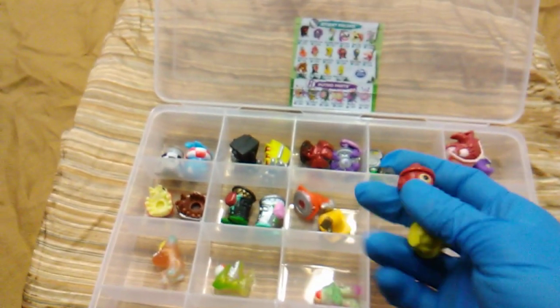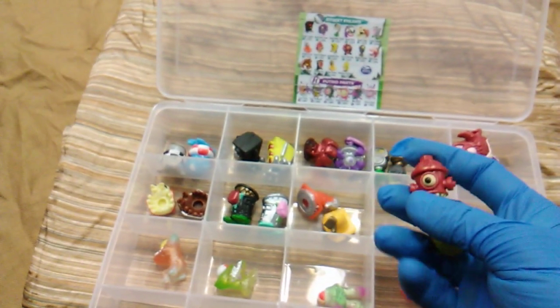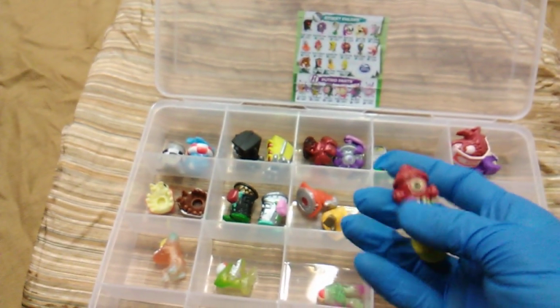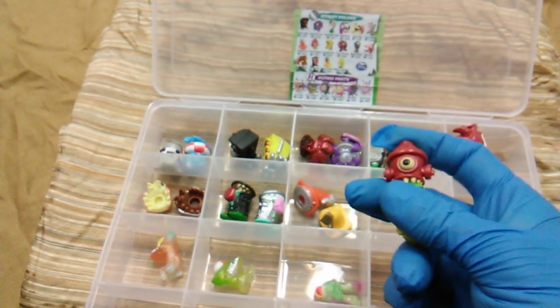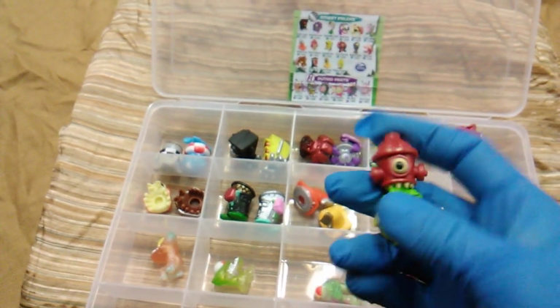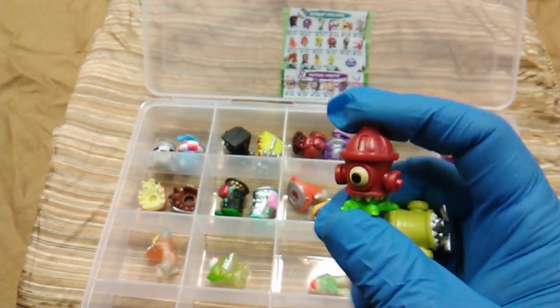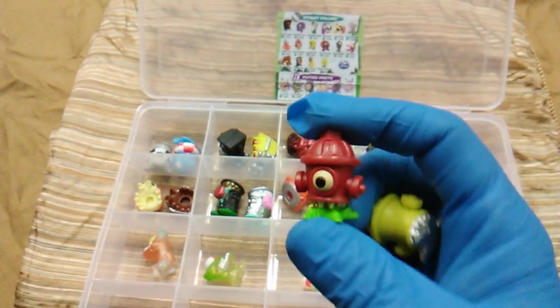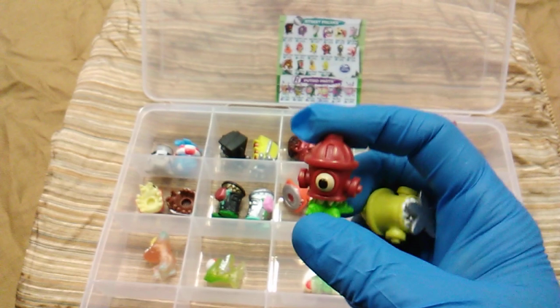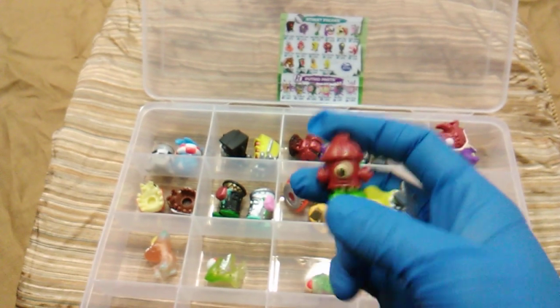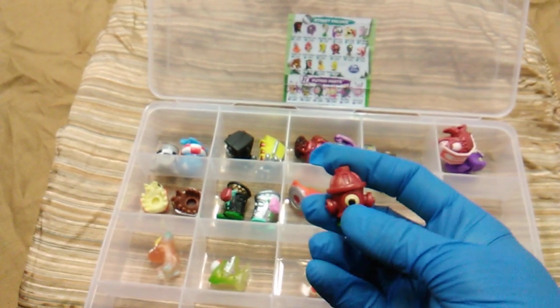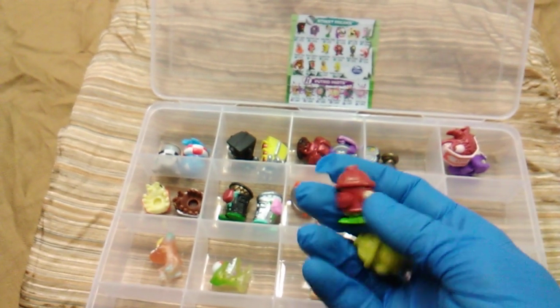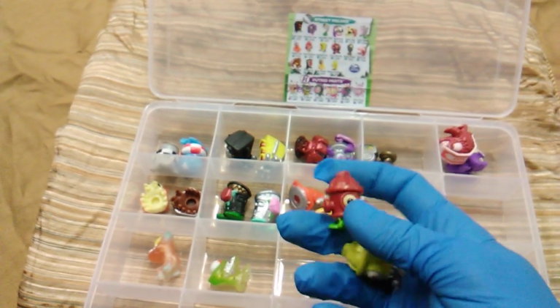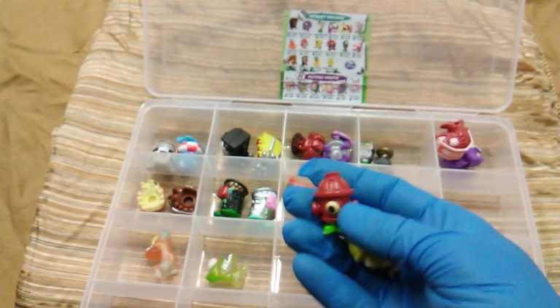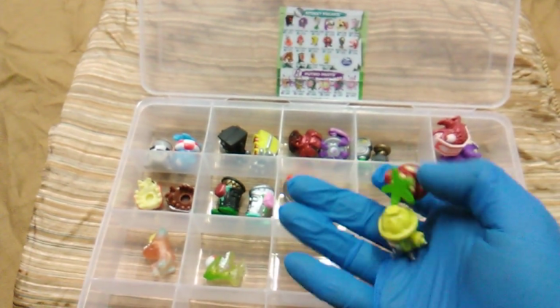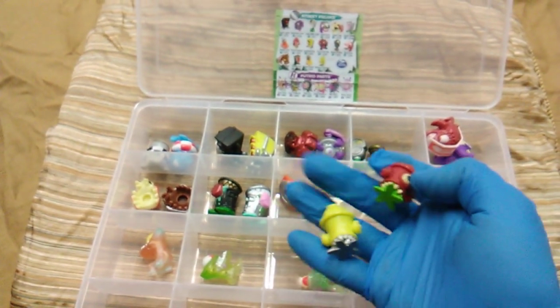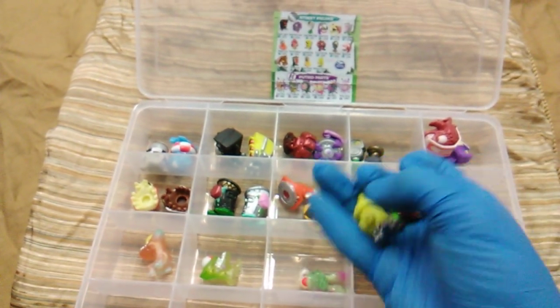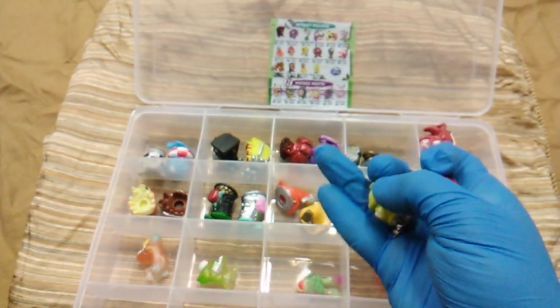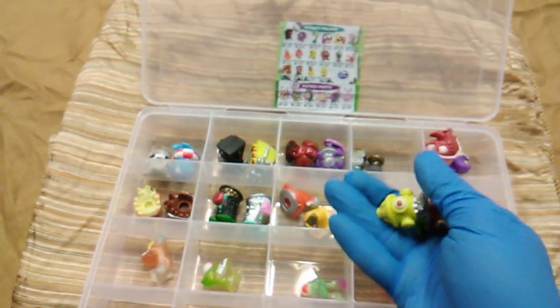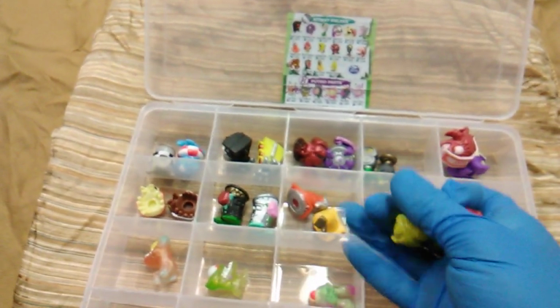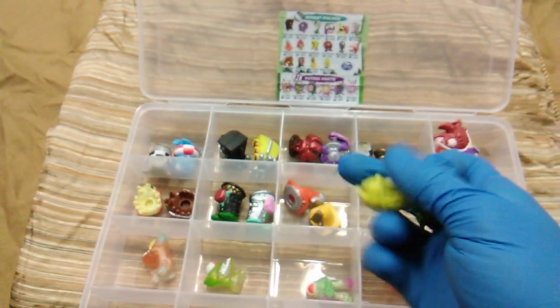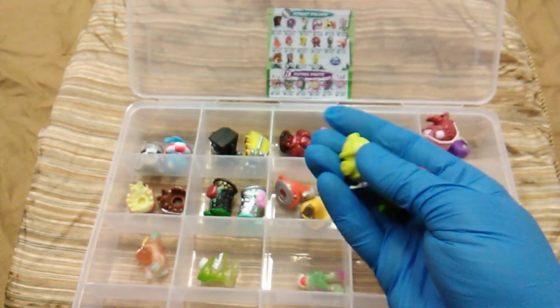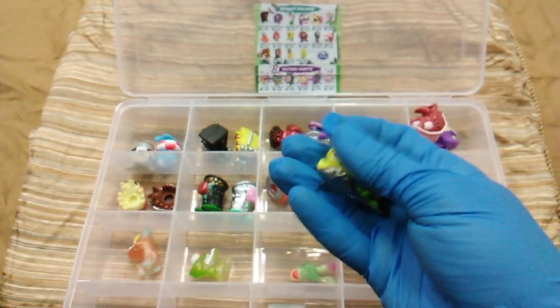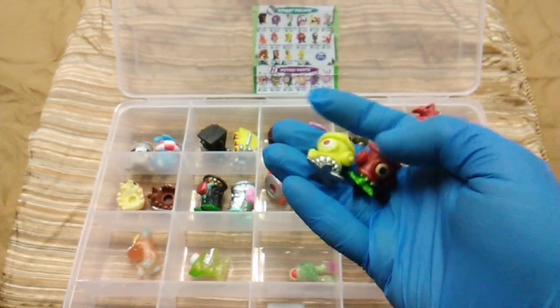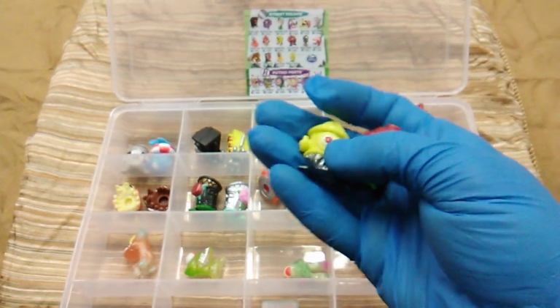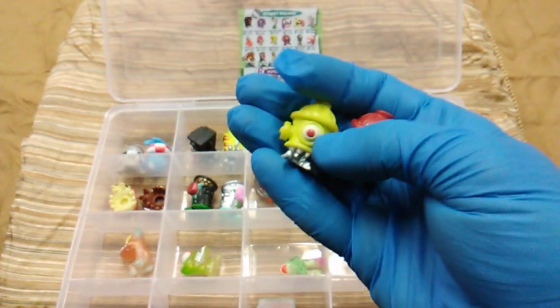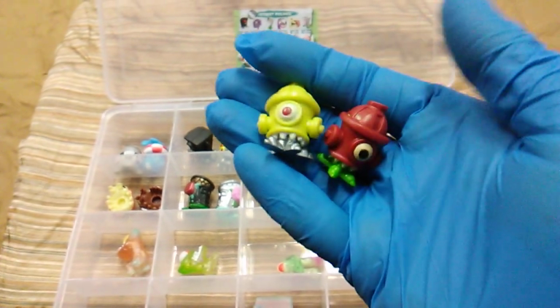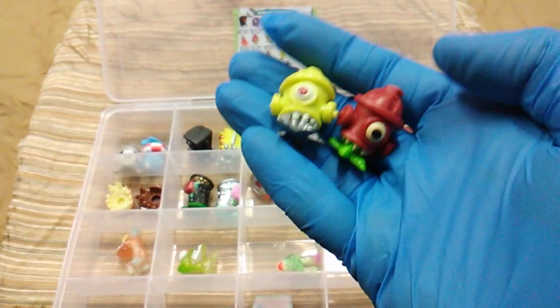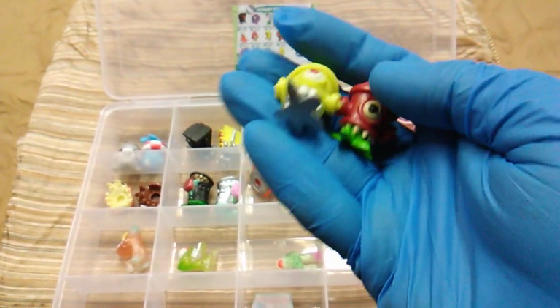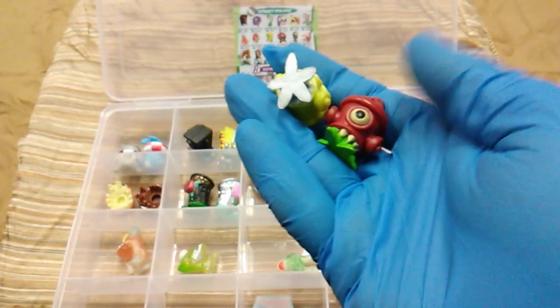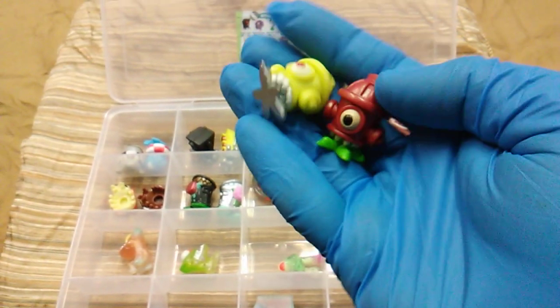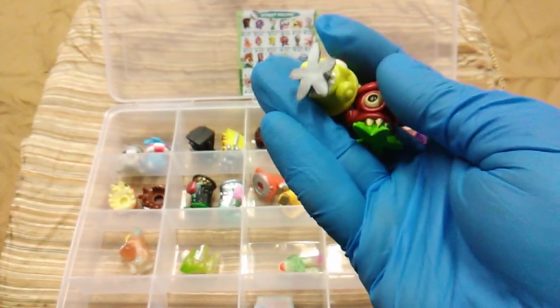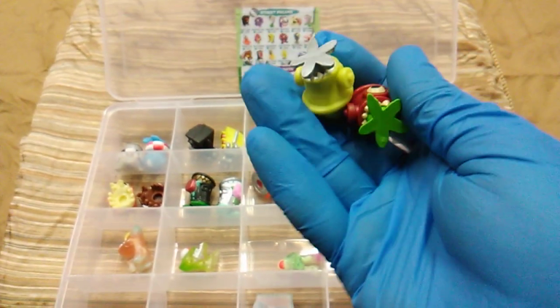And the last of the Street Freaks: Horror Hydrant in red and Hideous Hydrant in yellow — these are fire hydrants with a little monster coming out the bottom.